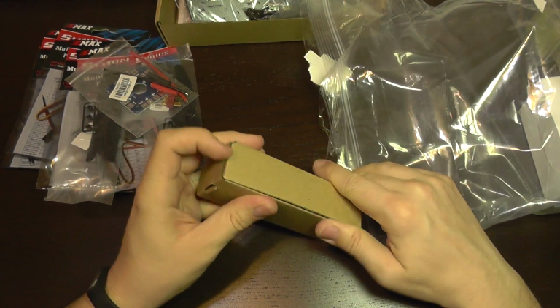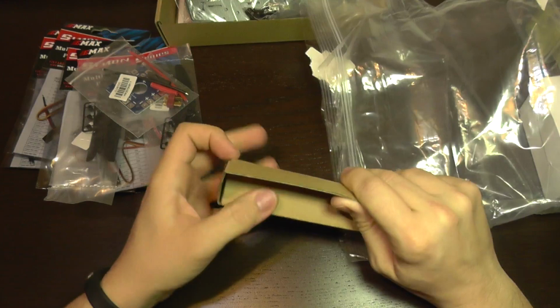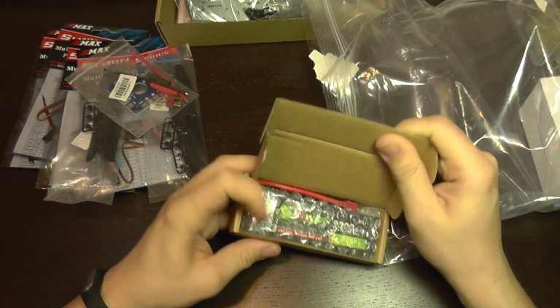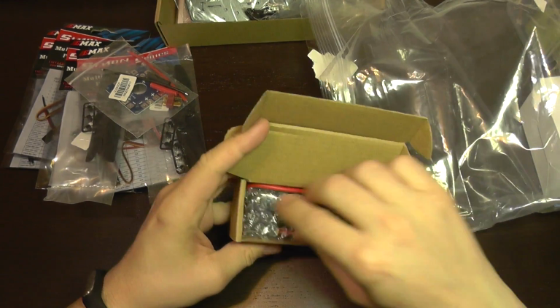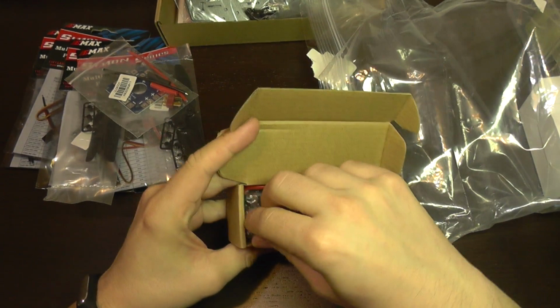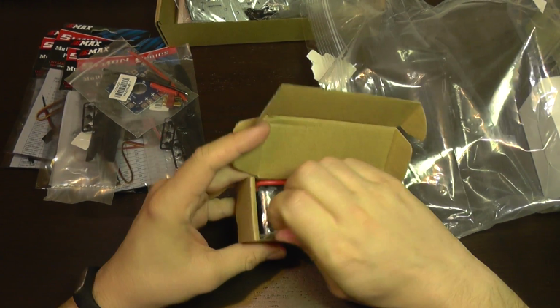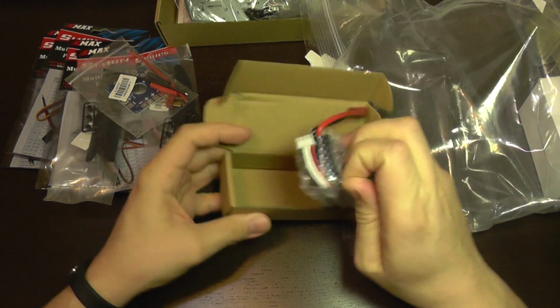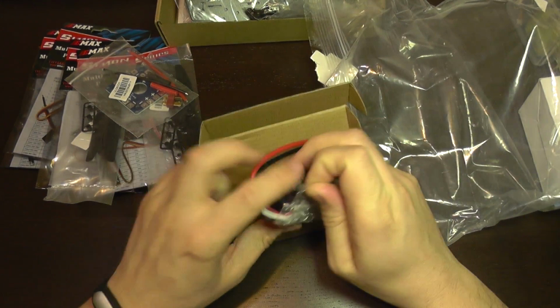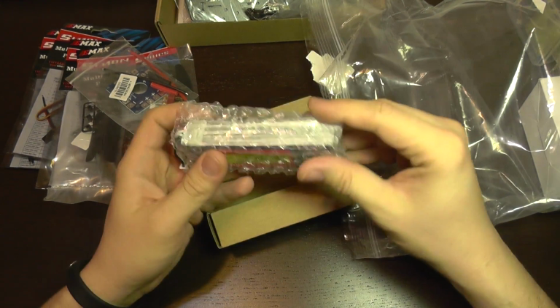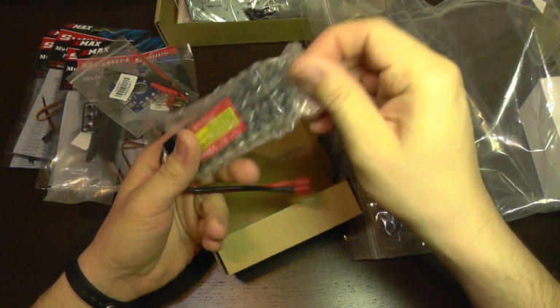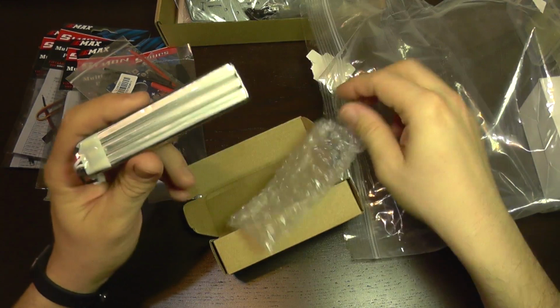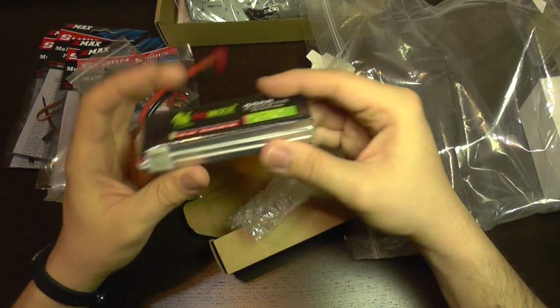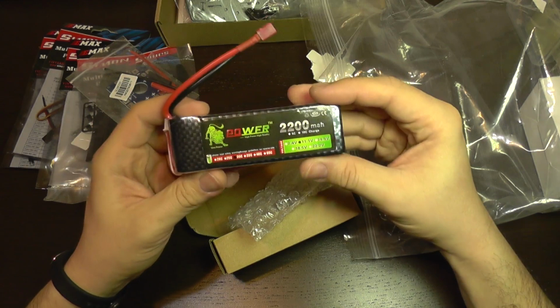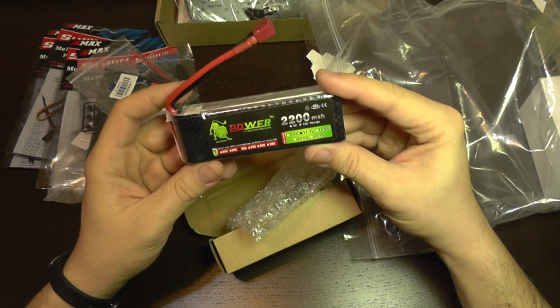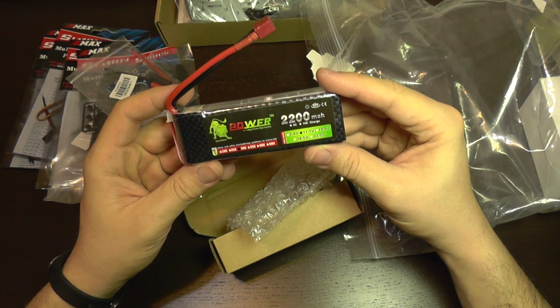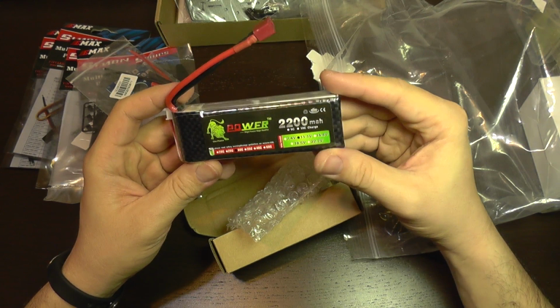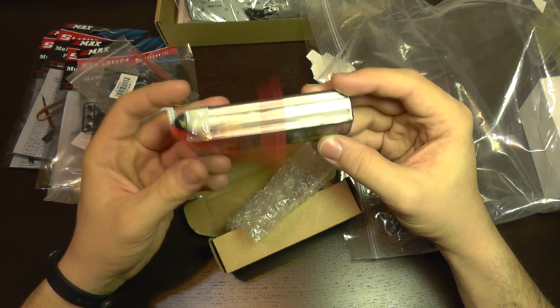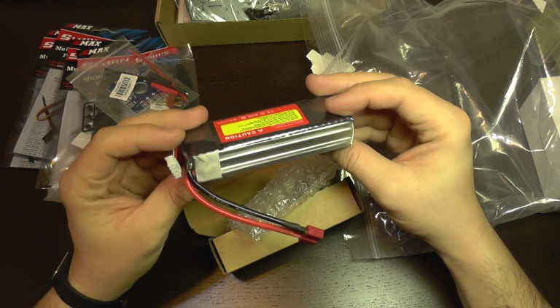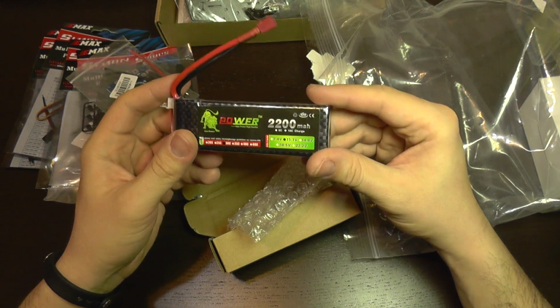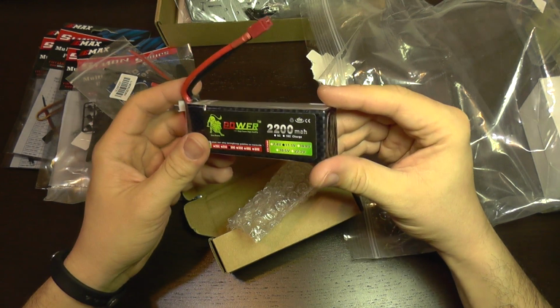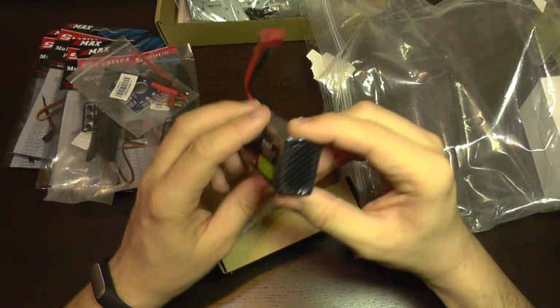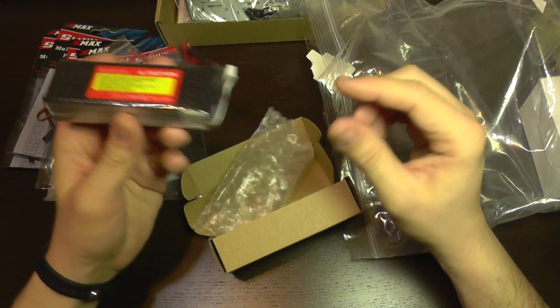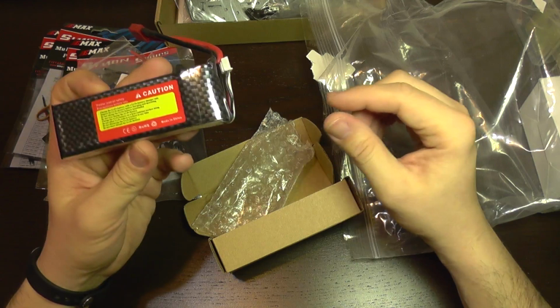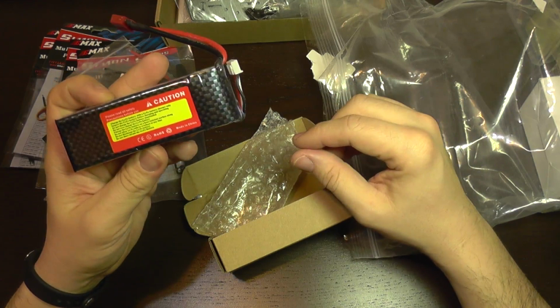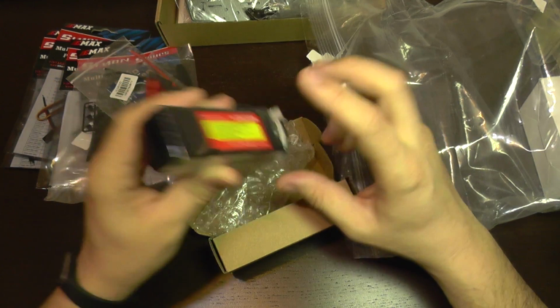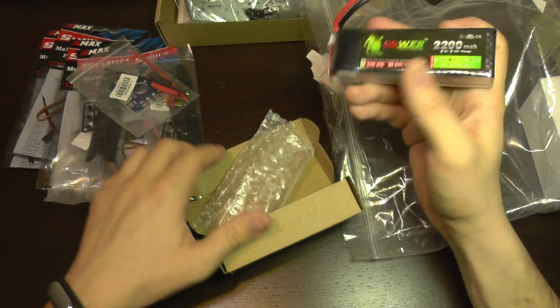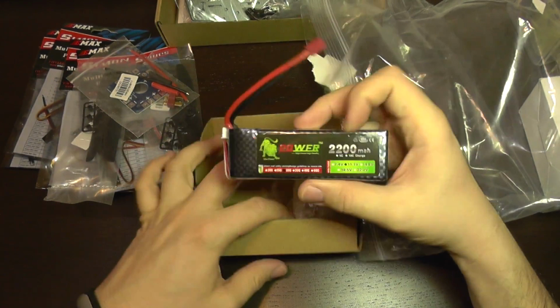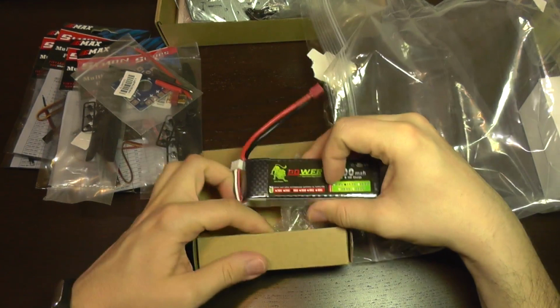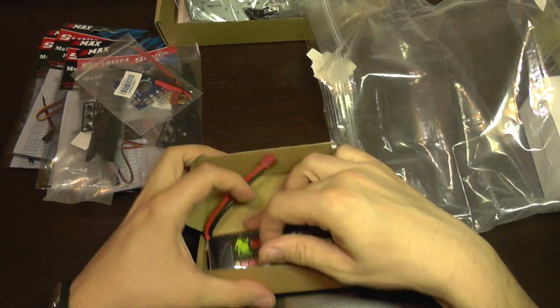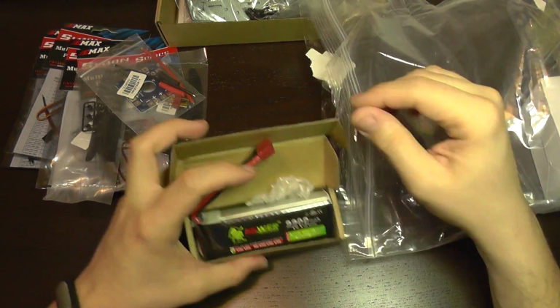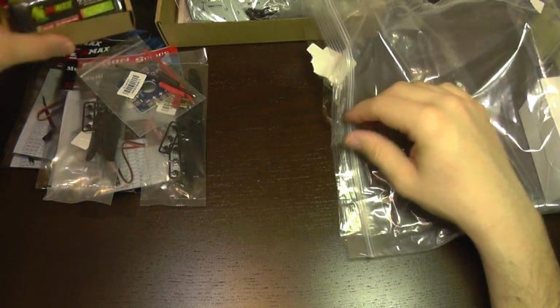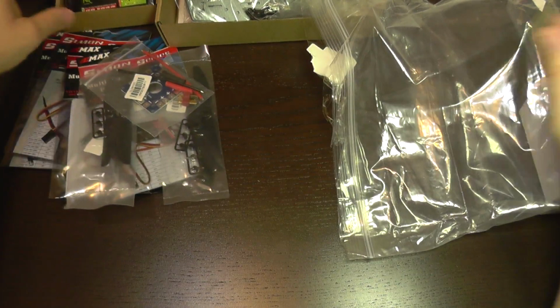This is a LiPo battery. It's a non-brand battery — nothing serious. It's just included with it, and it should be okay for a few tests.